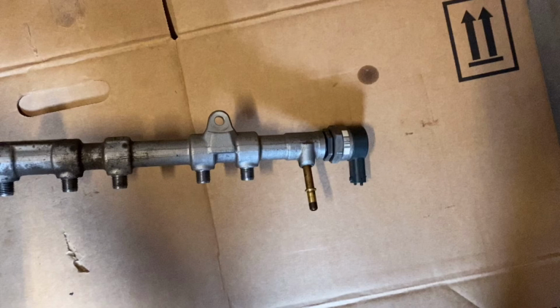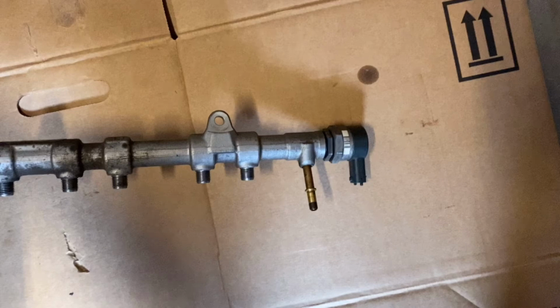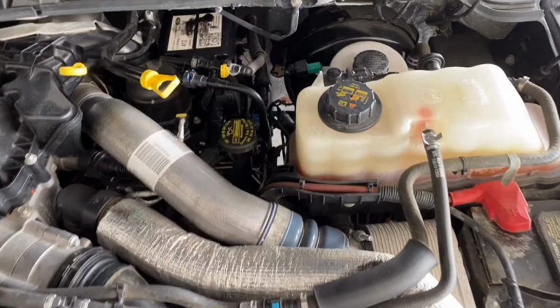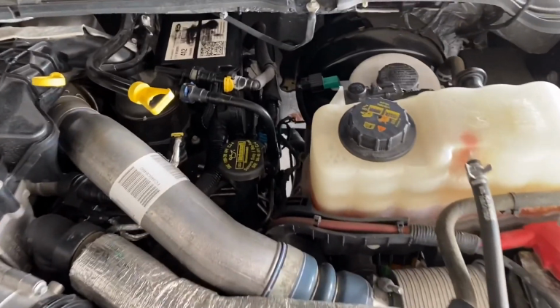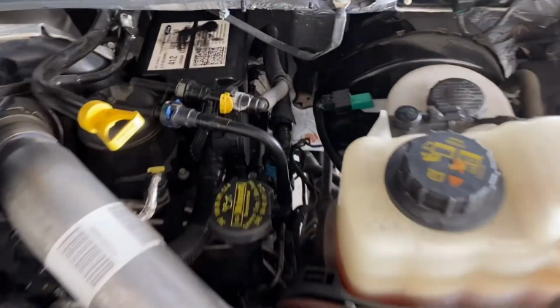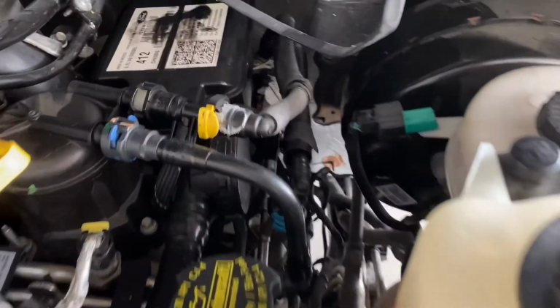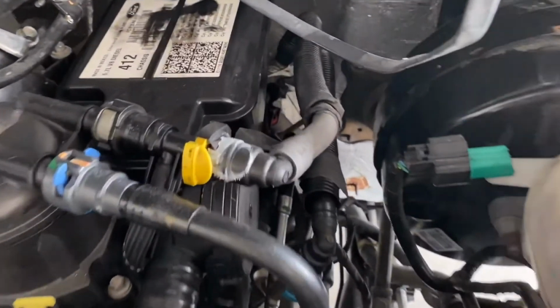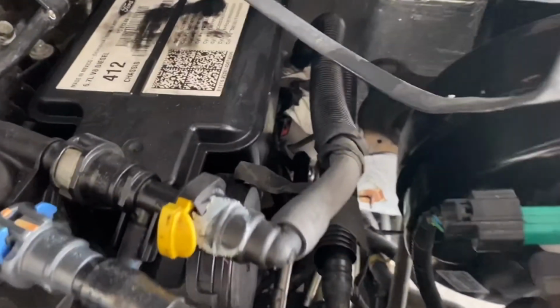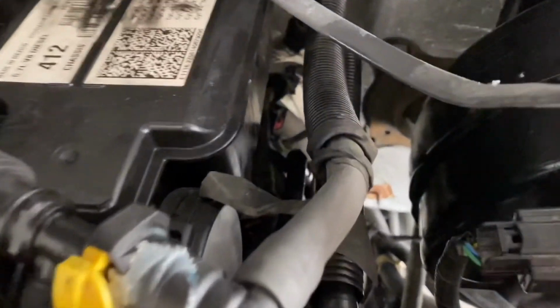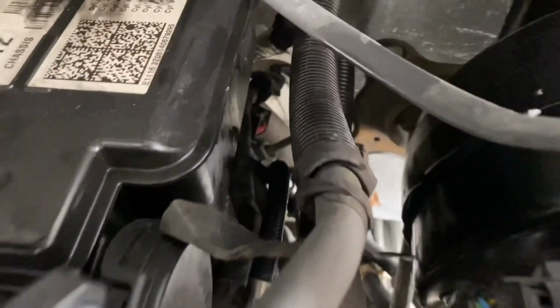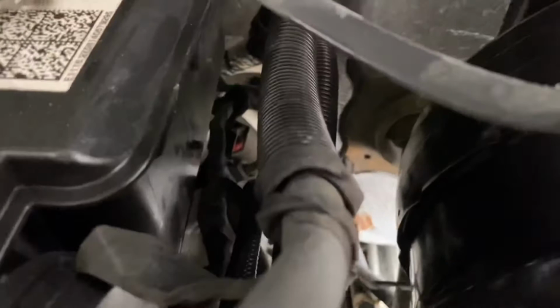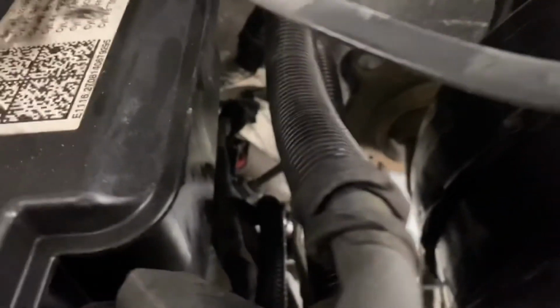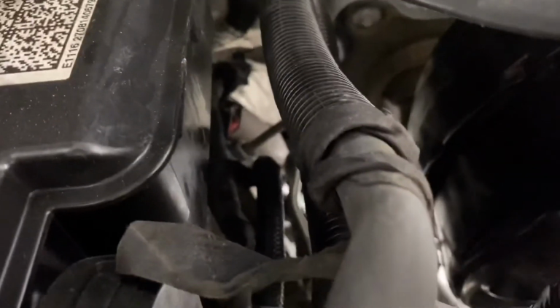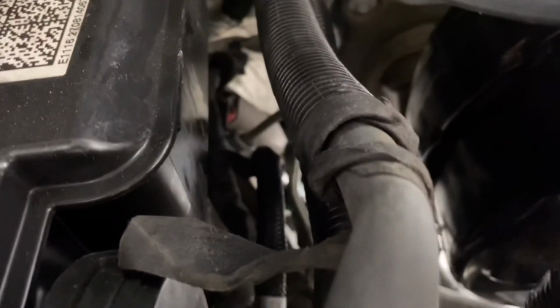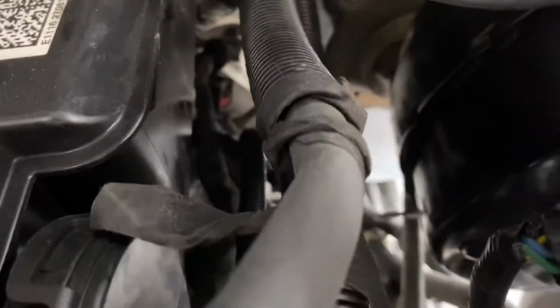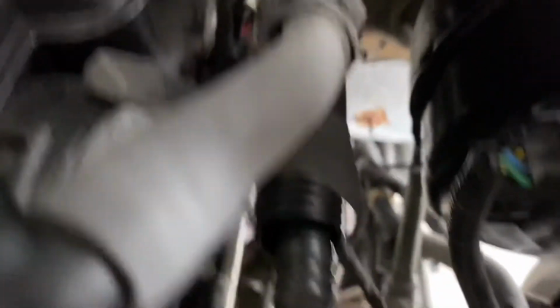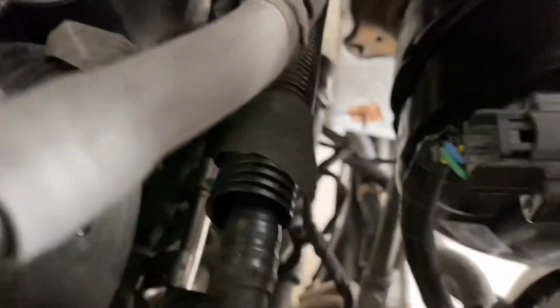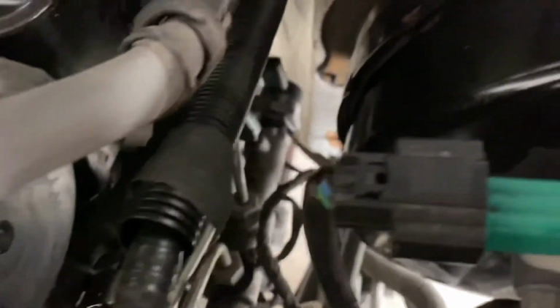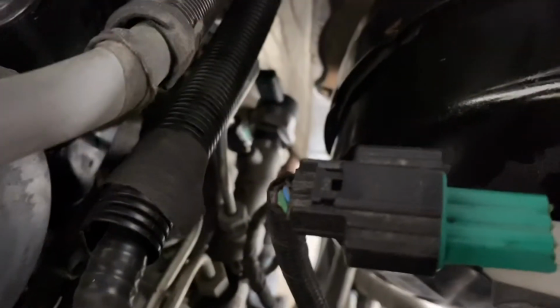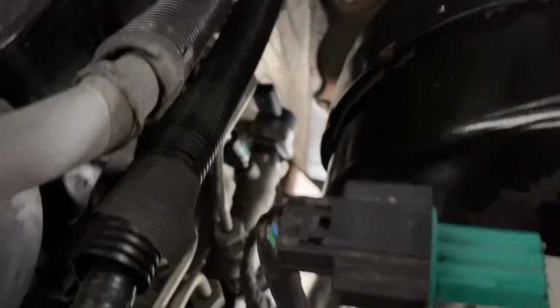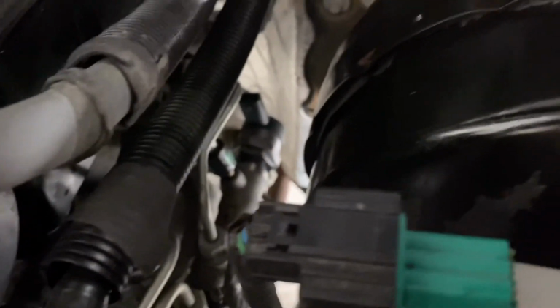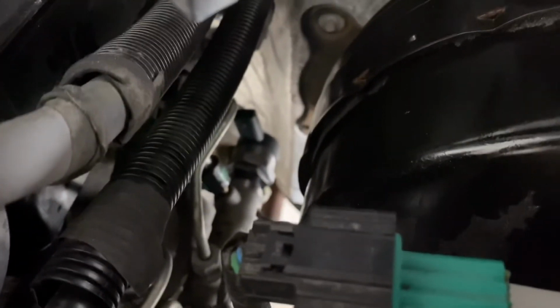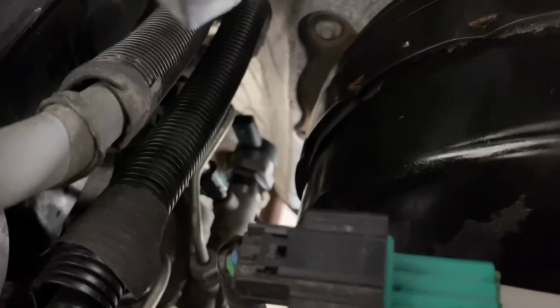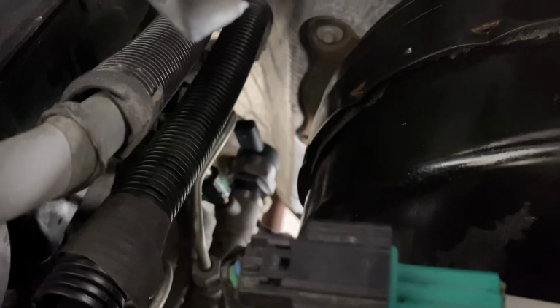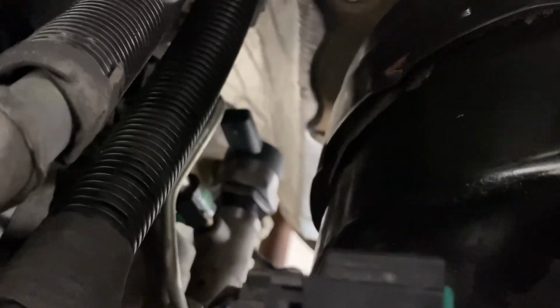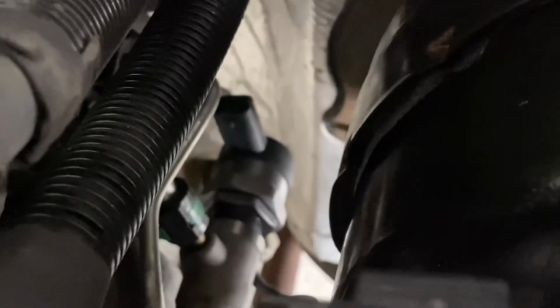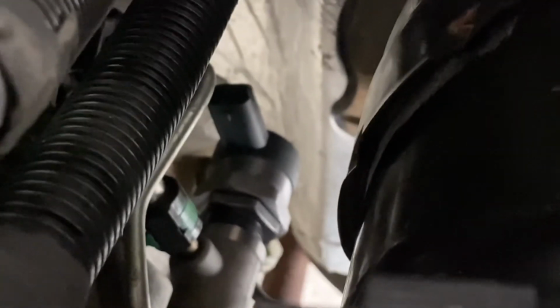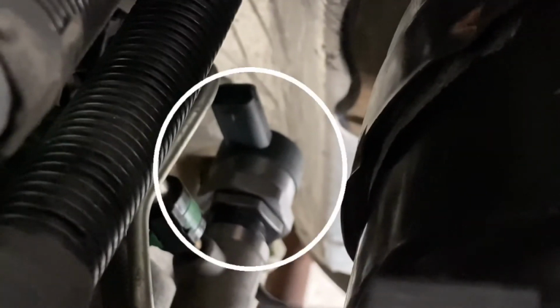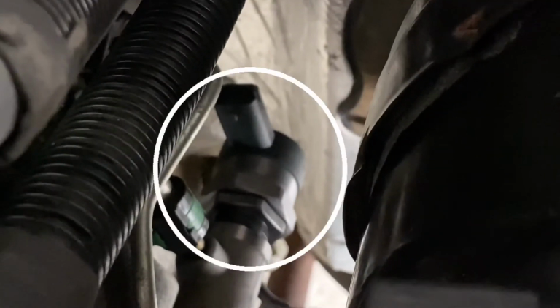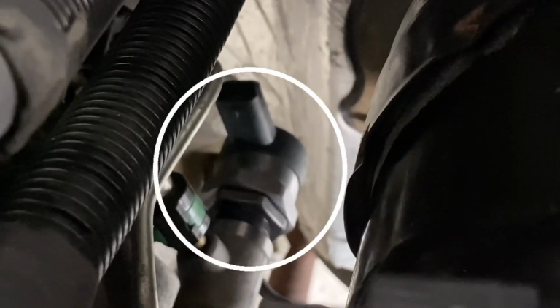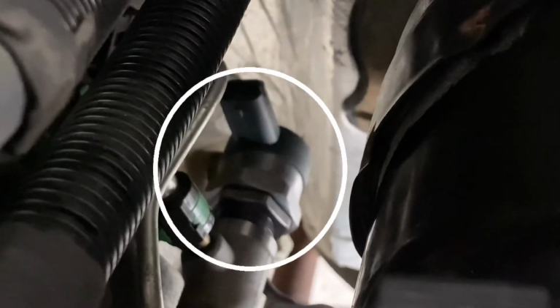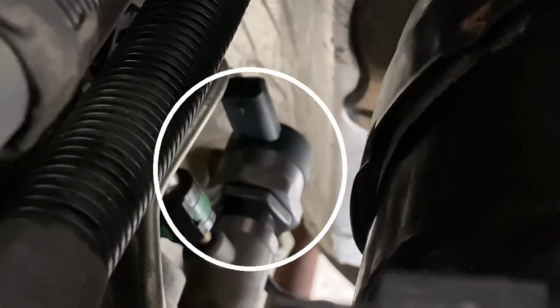The fuel pressure regulator is located all the way at the back of the driver's side of the engine compartment. It screws into the very back of the fuel rail on that side, kind of down behind the brake booster or beside it.